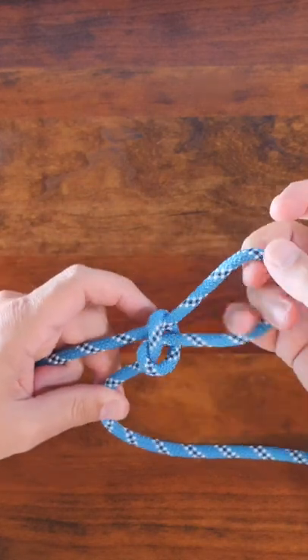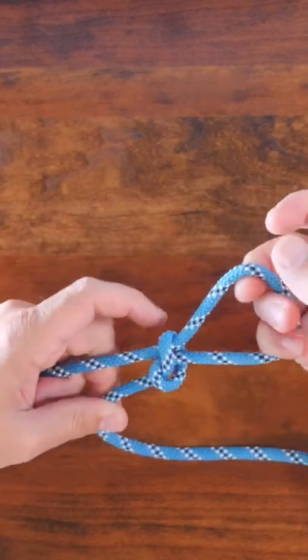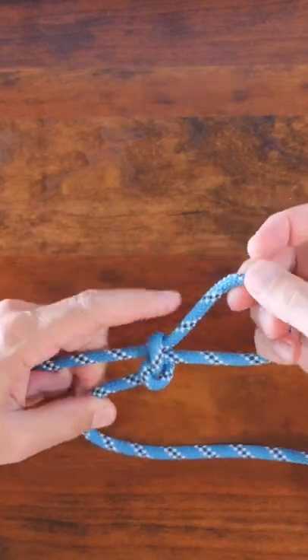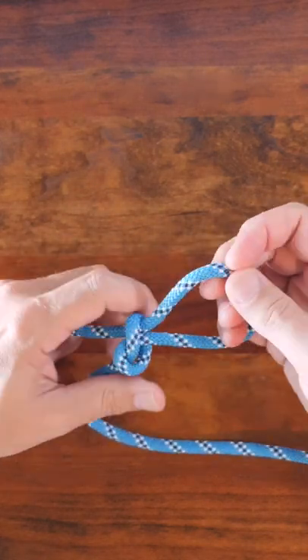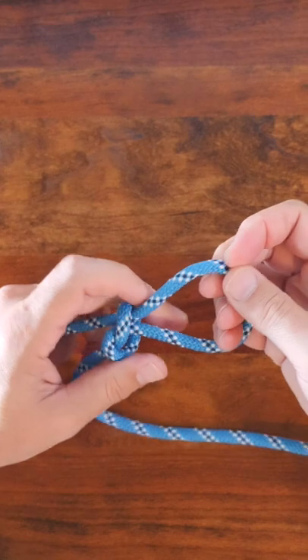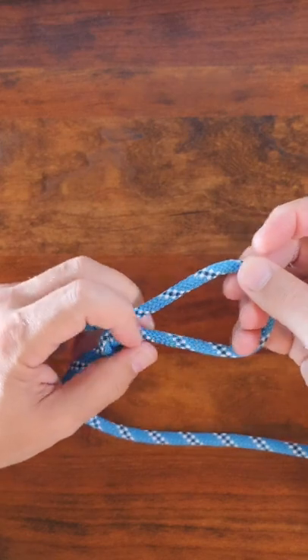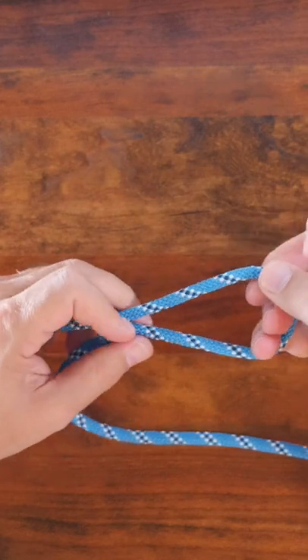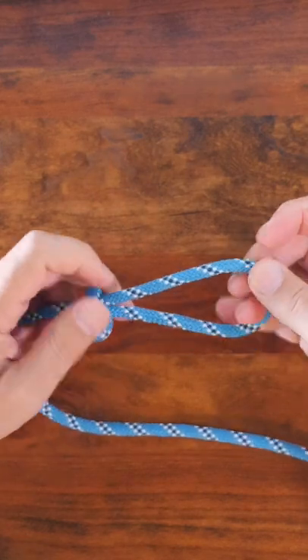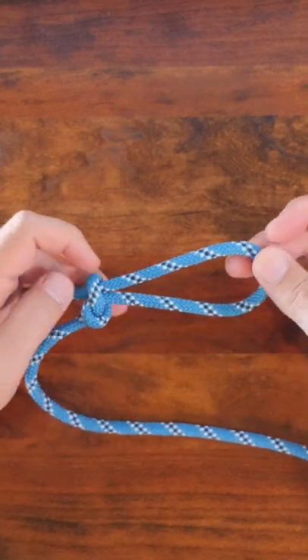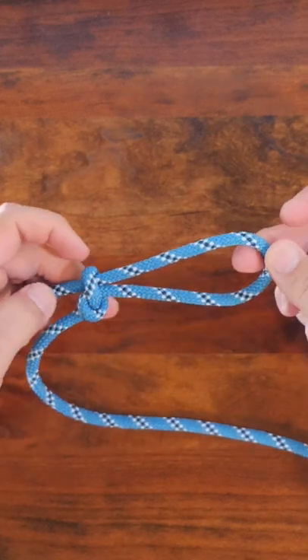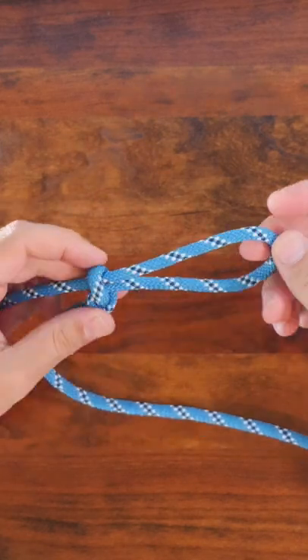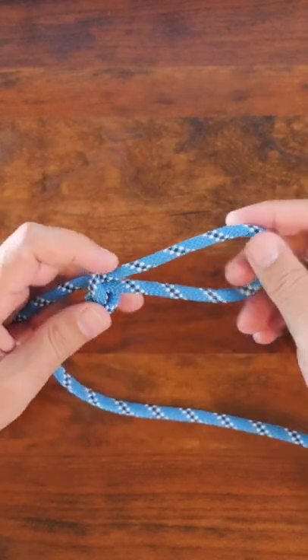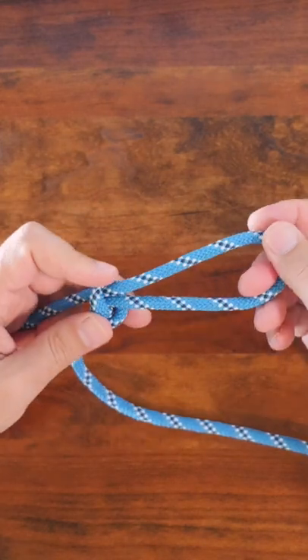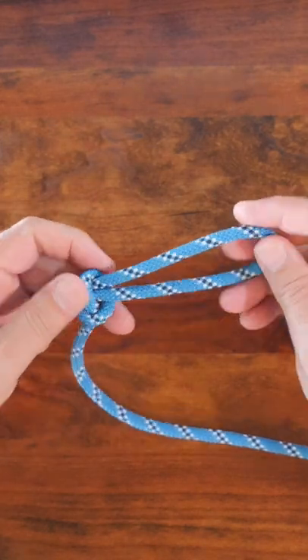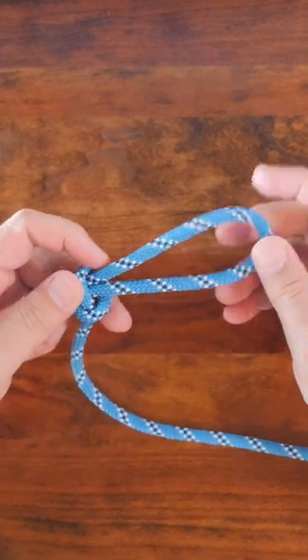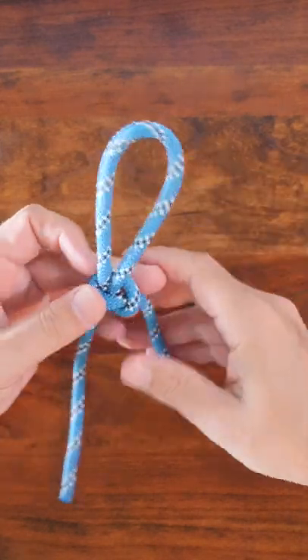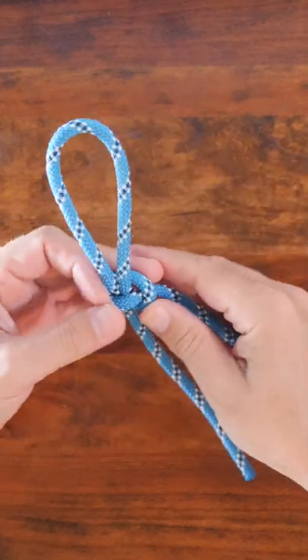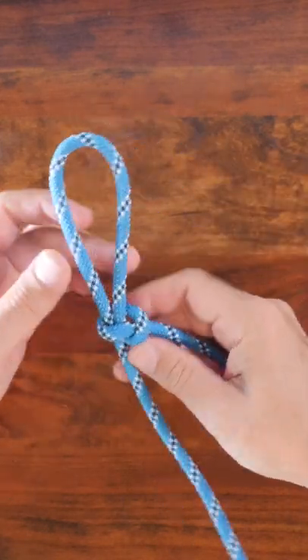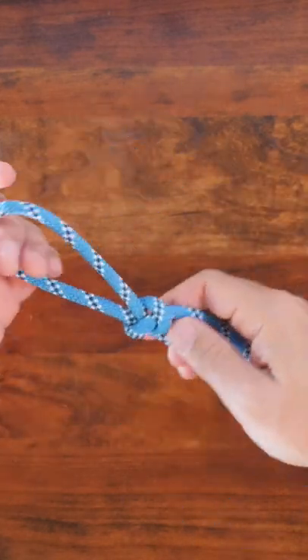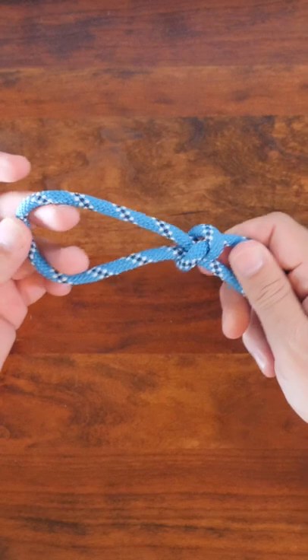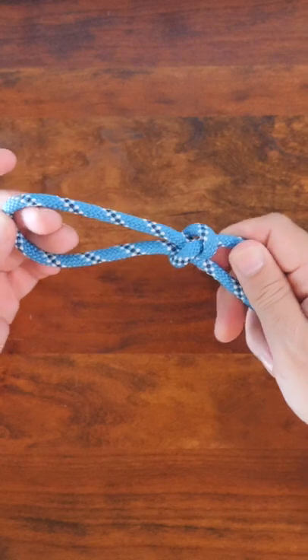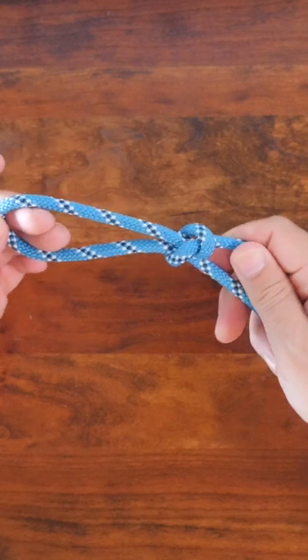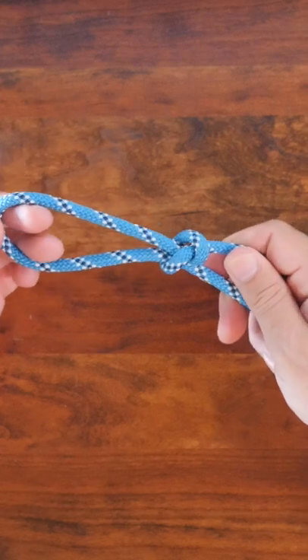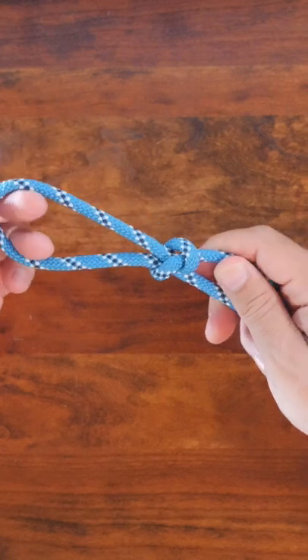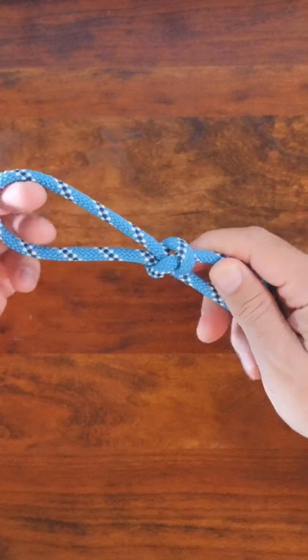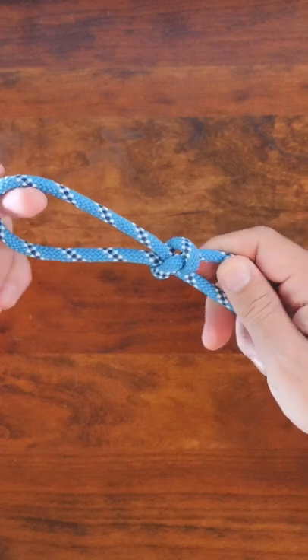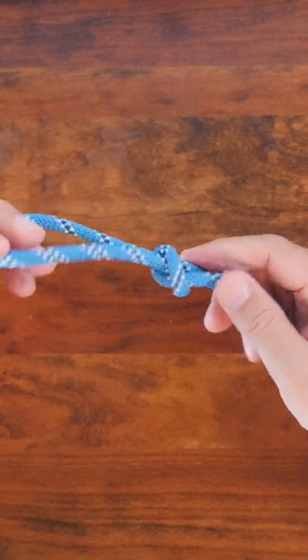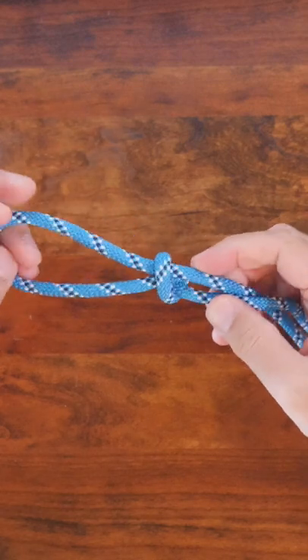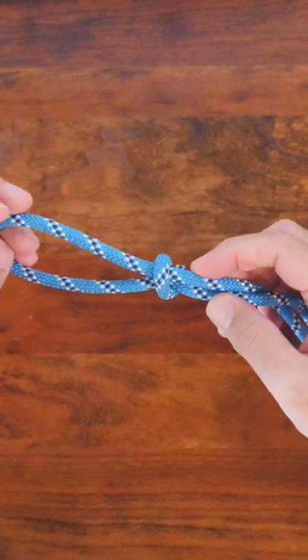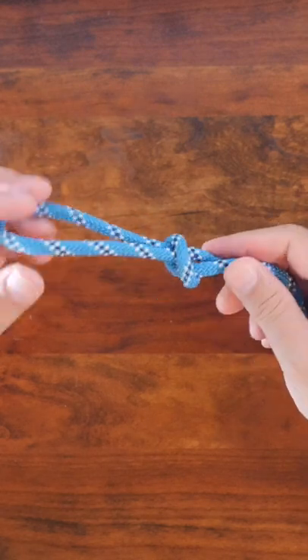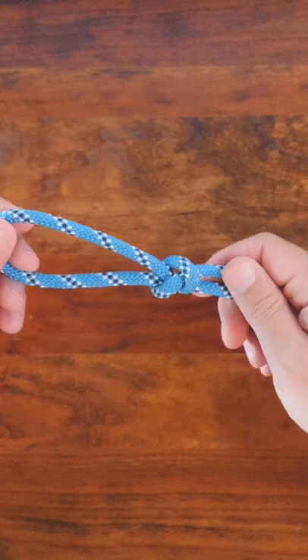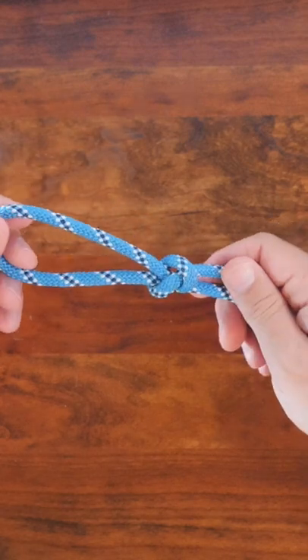To untie the Slipknot, simply pull on the tail end. You can find many other great knots in my video '9 Knots You Should Know' — link in the description.